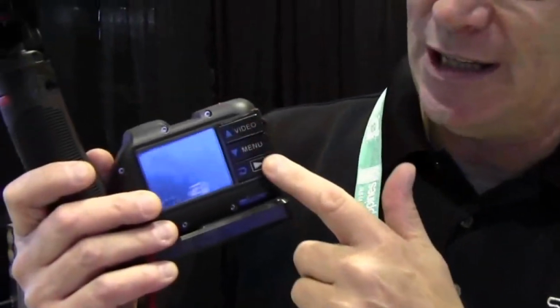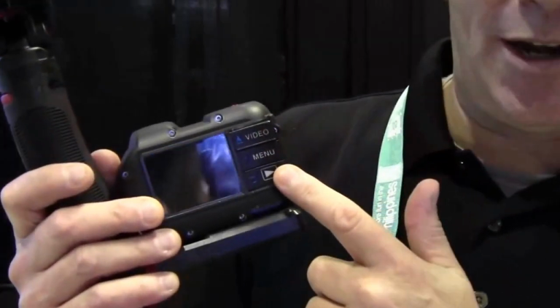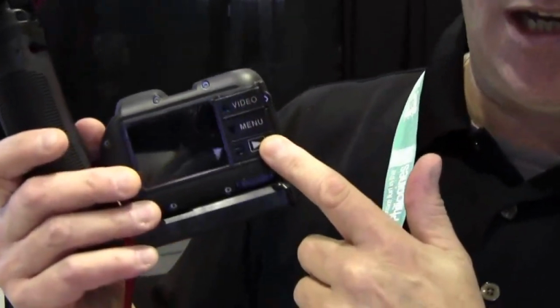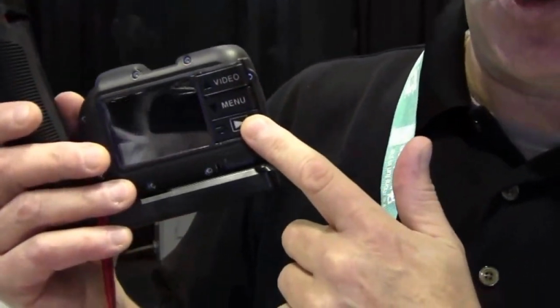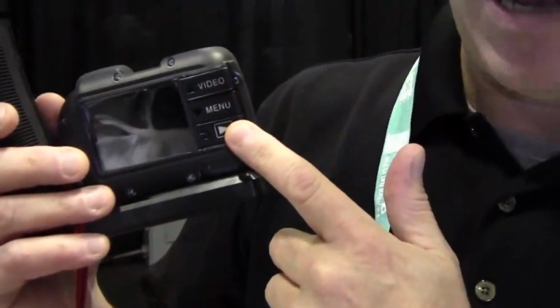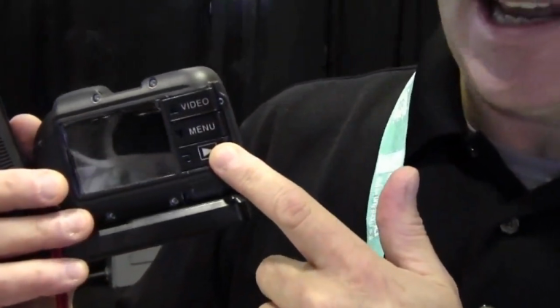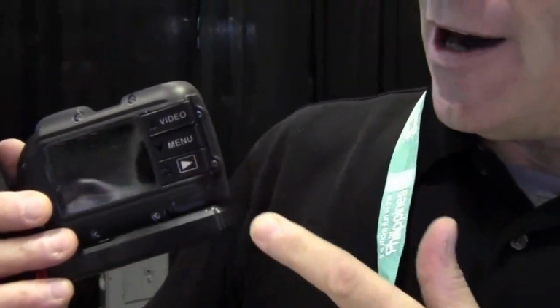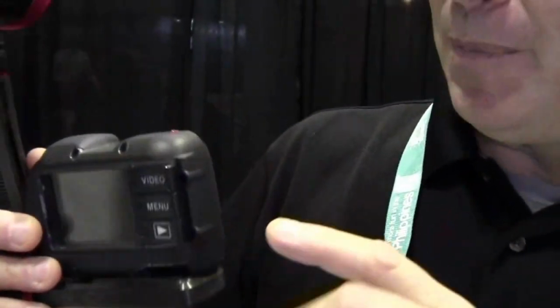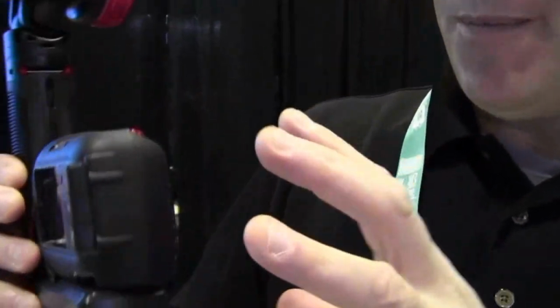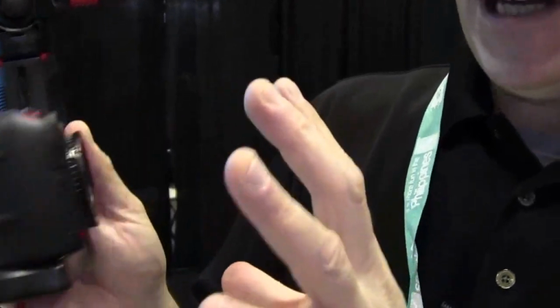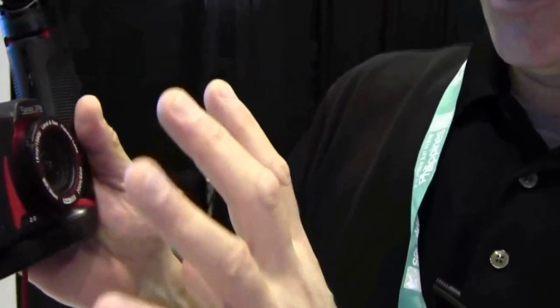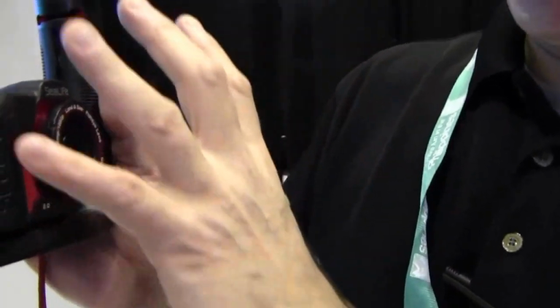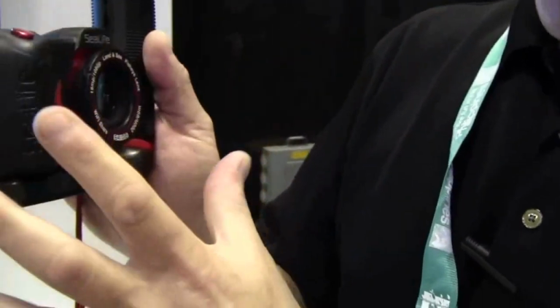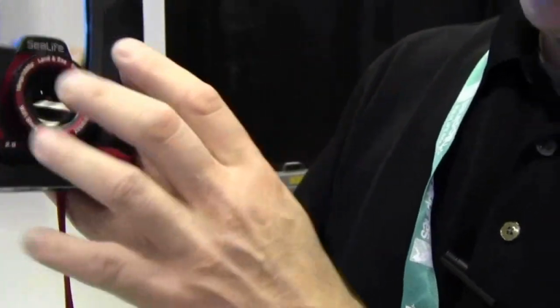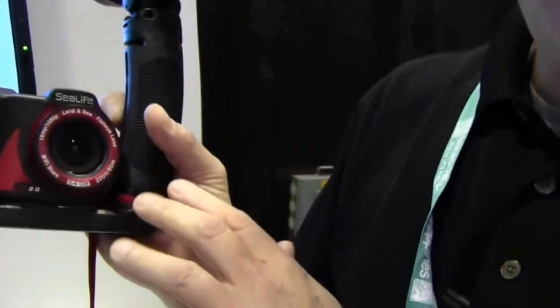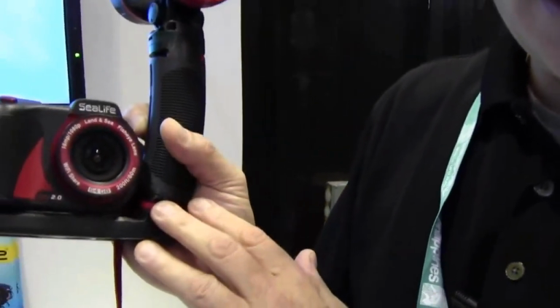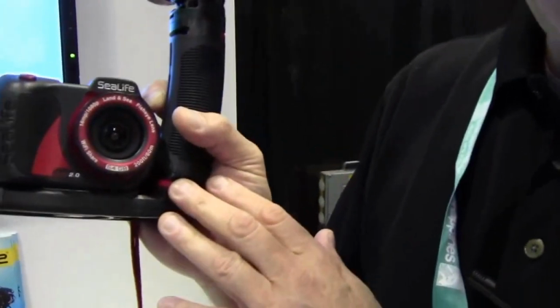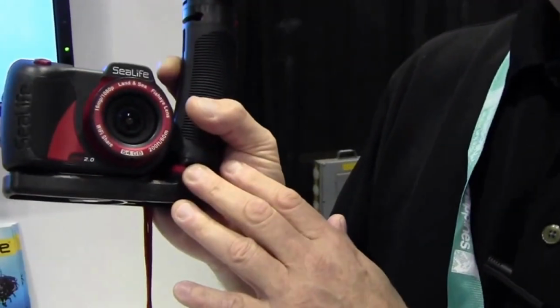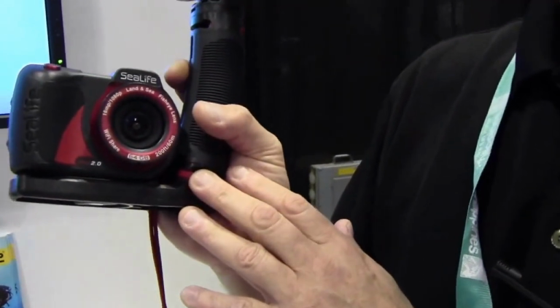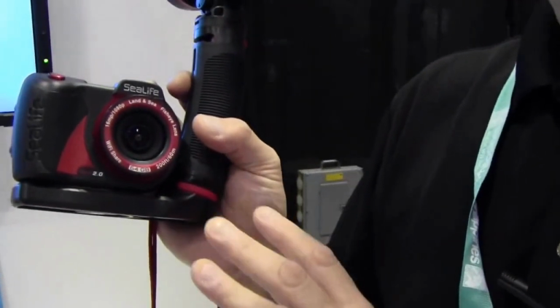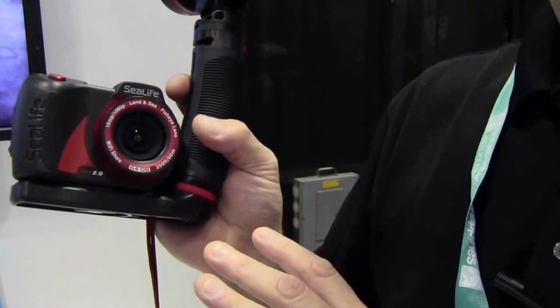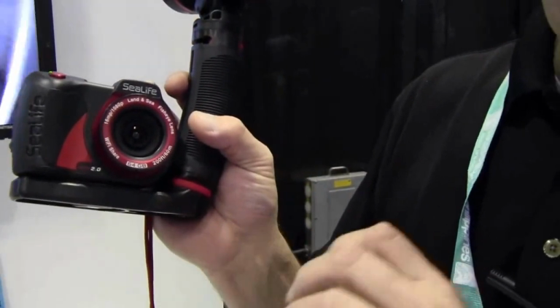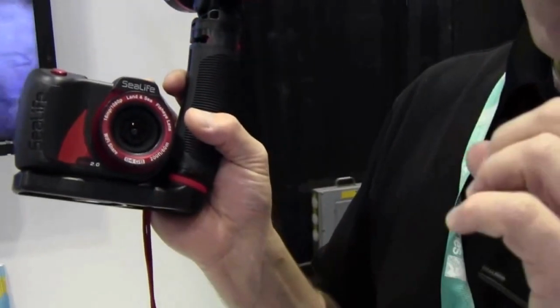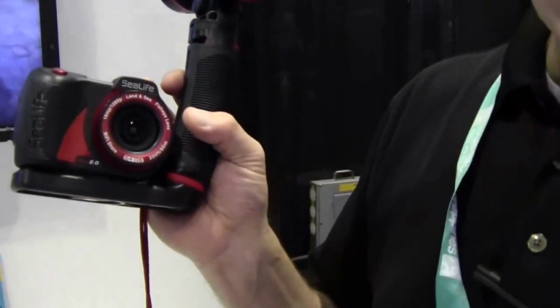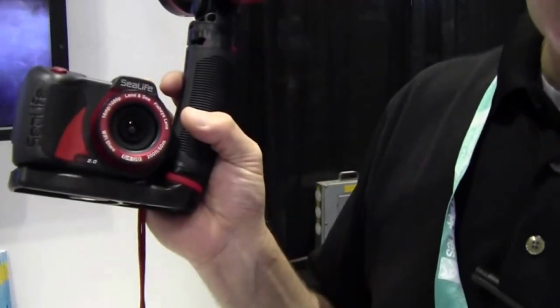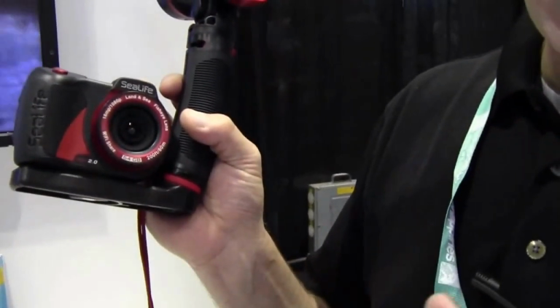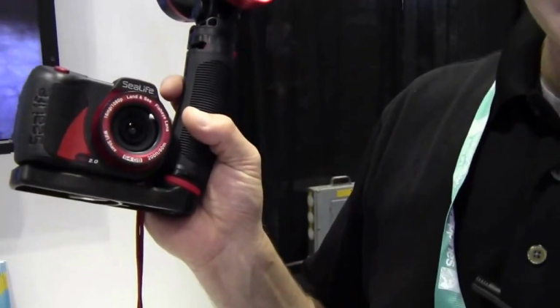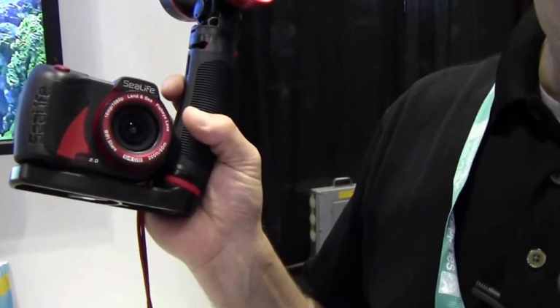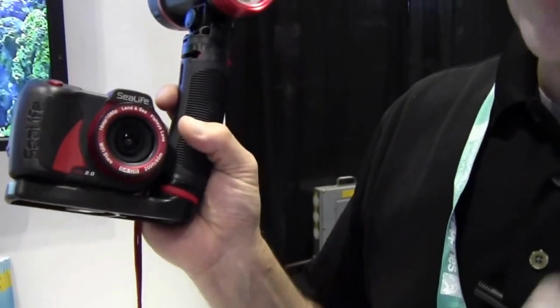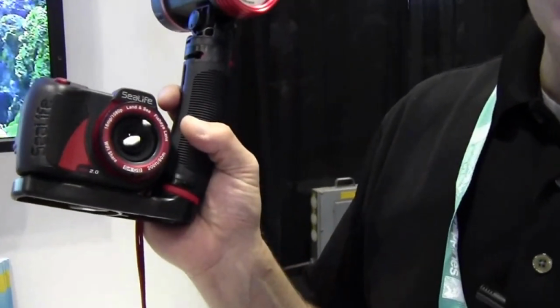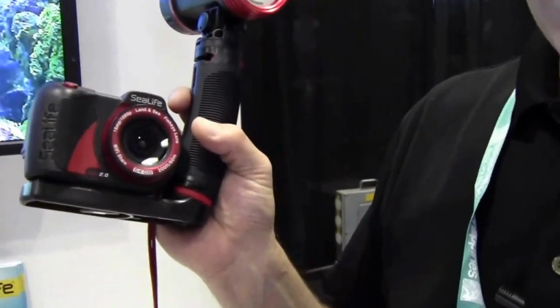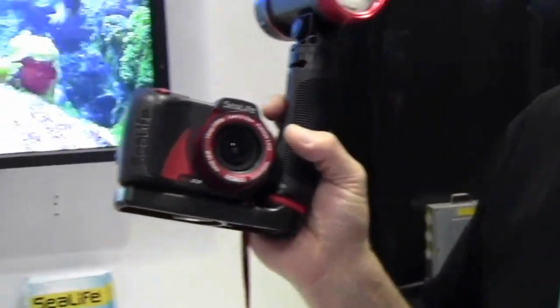You can see the piano key controls on the back. It features the Sony 16 megapixel CMOS sensor — a really sharp sensor with great colors coming out of it.